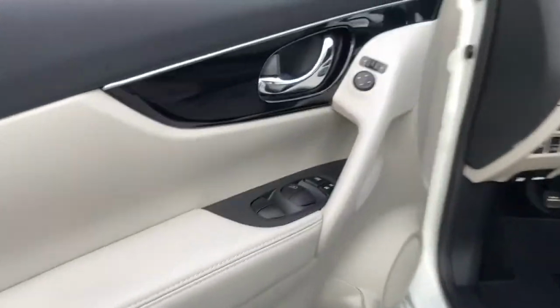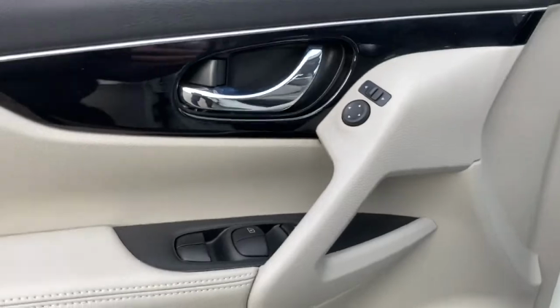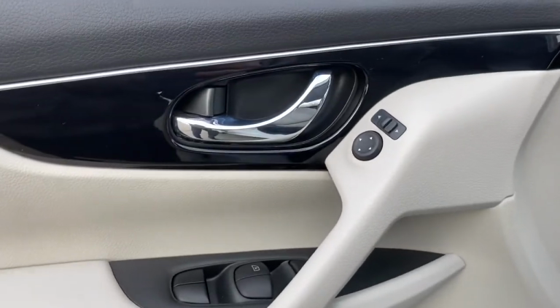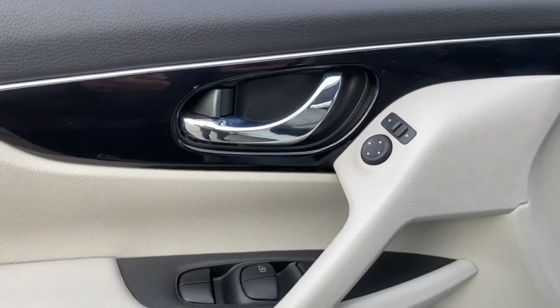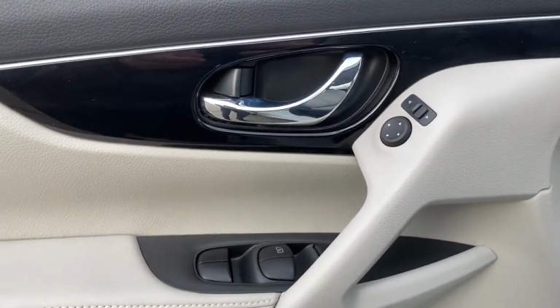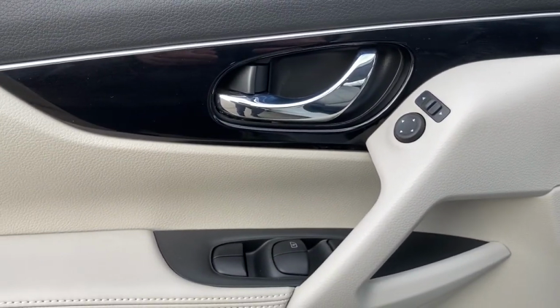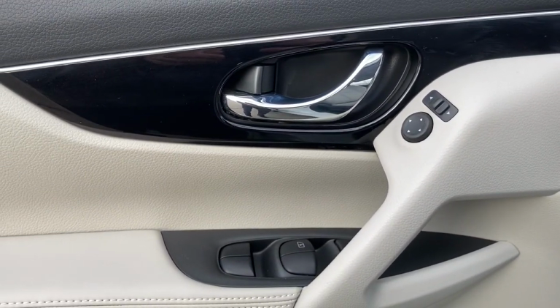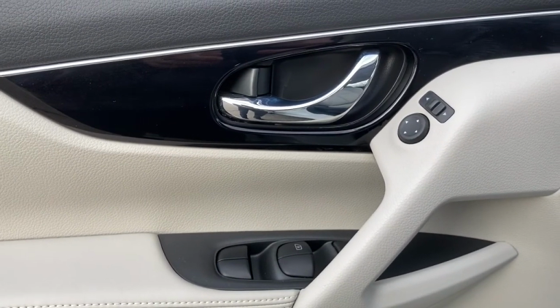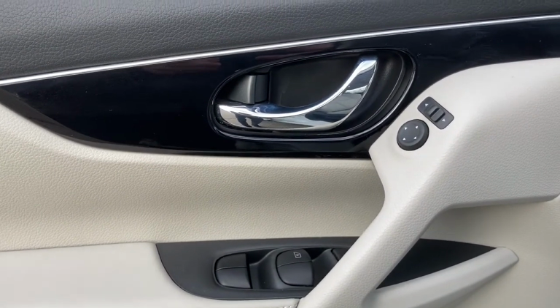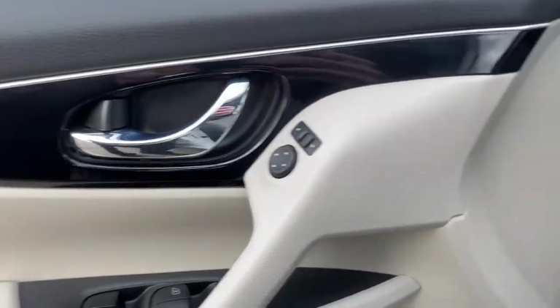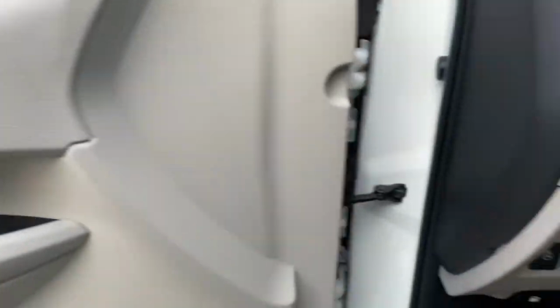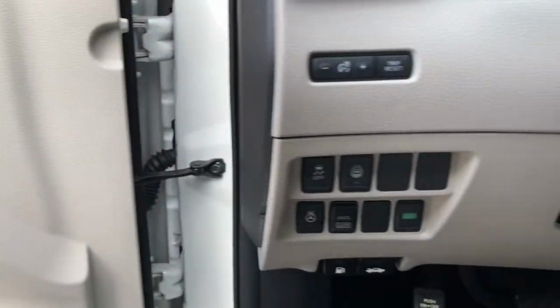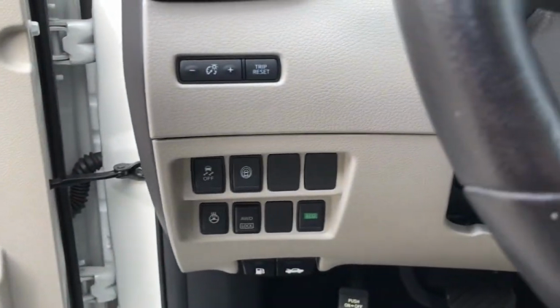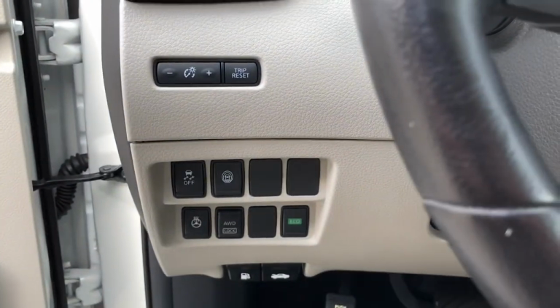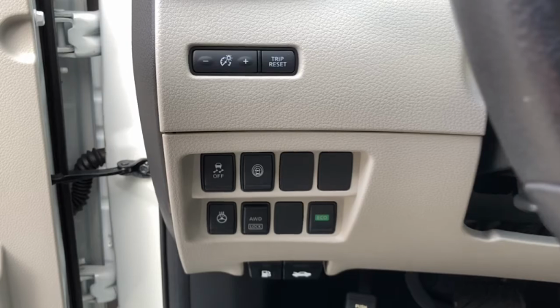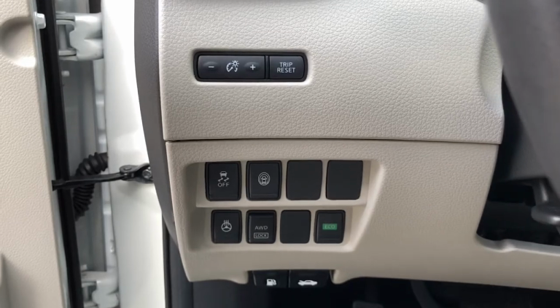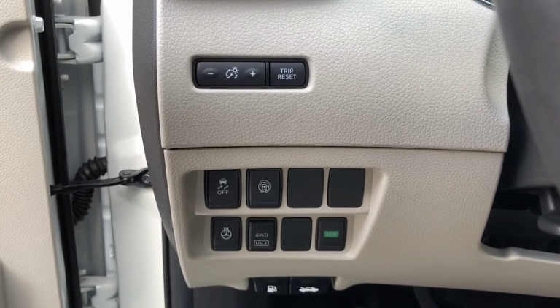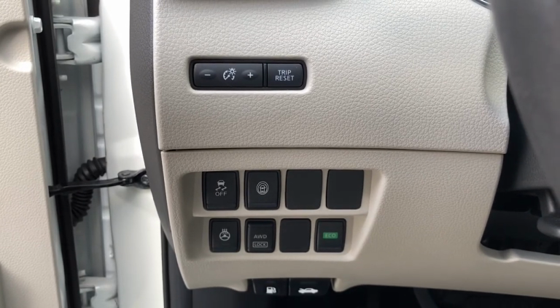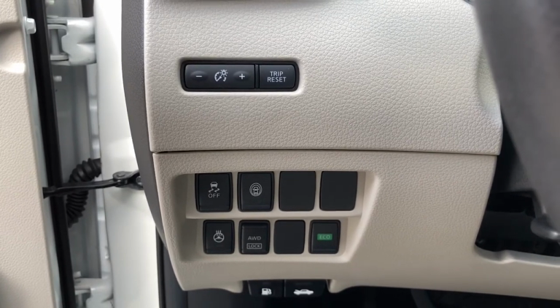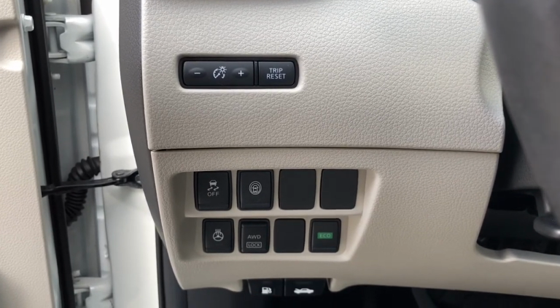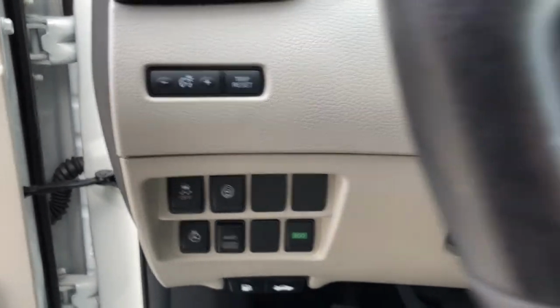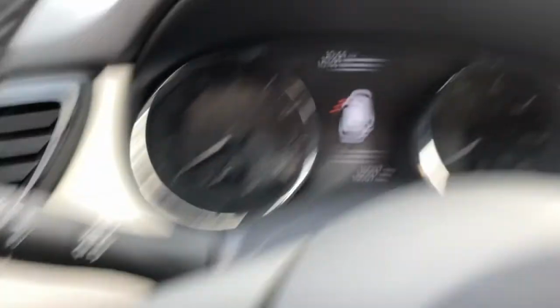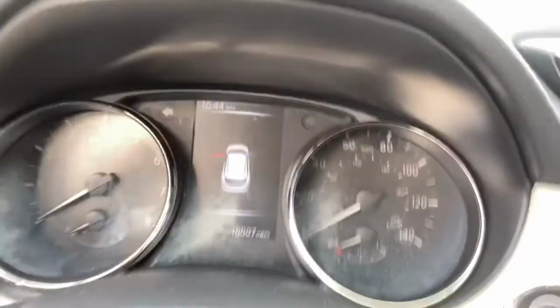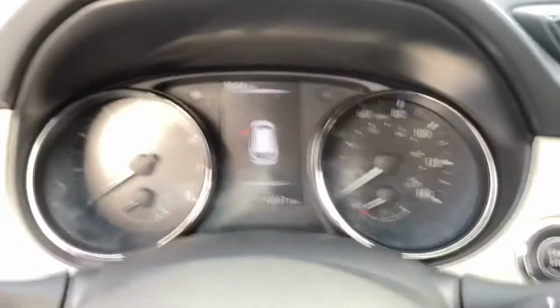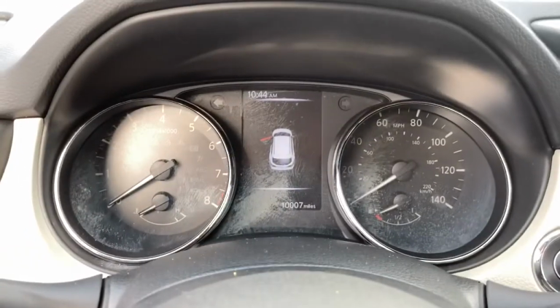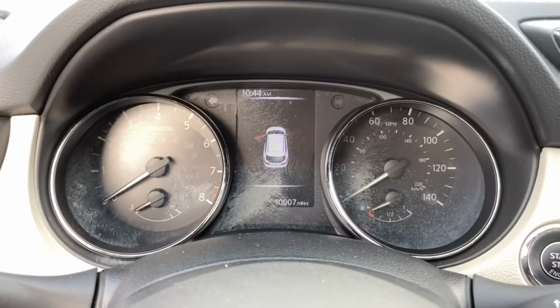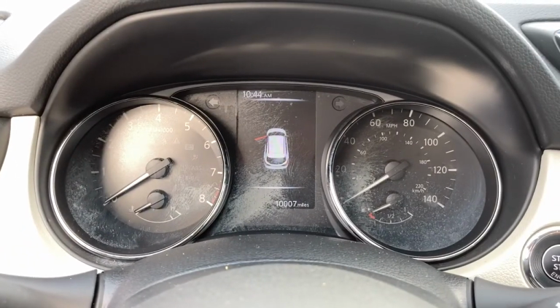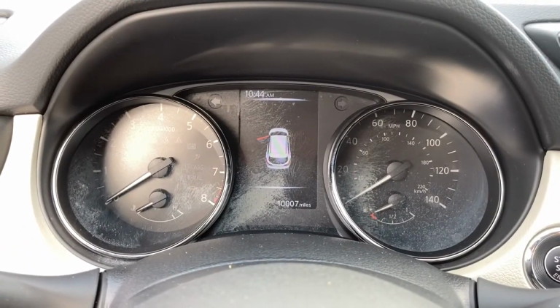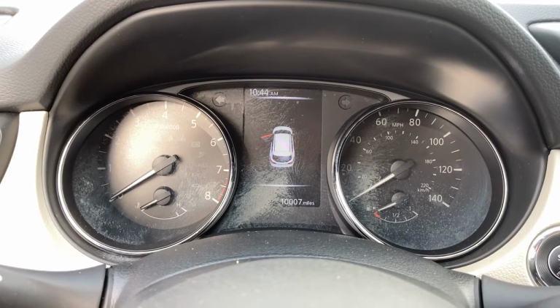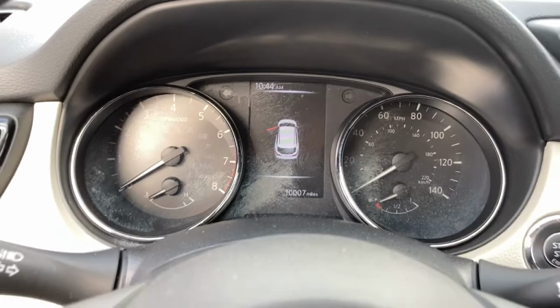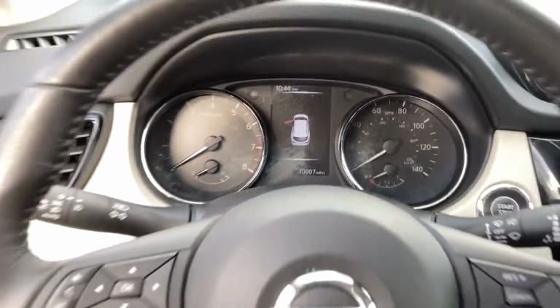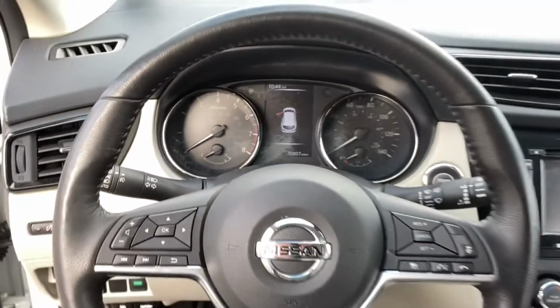All-wheel drive, keyless entry, navigation system, heated mirrors, remote engine start, adaptive cruise control, keyless start, satellite radio, fog lamps, backup camera.